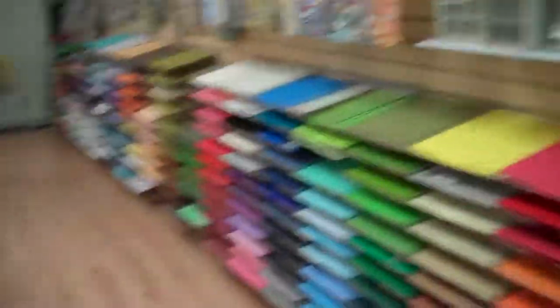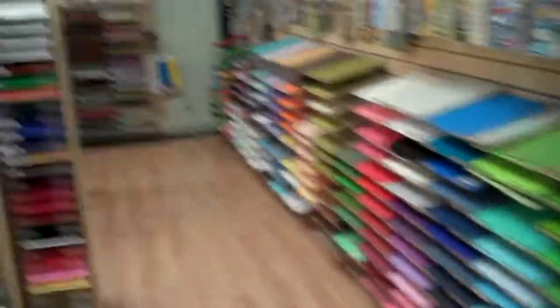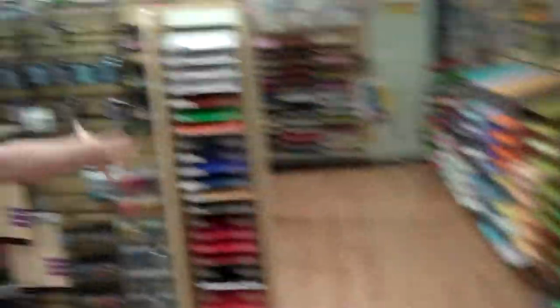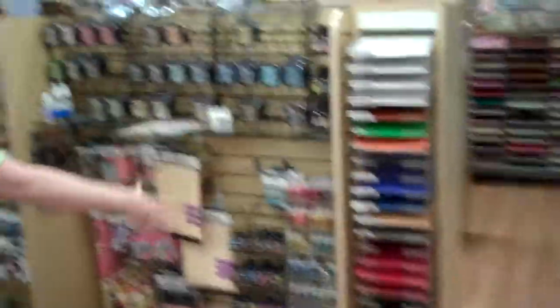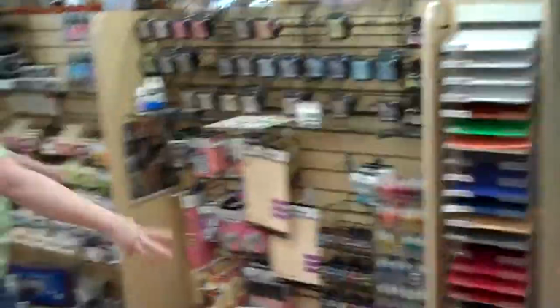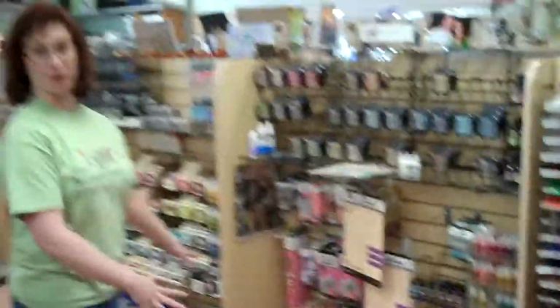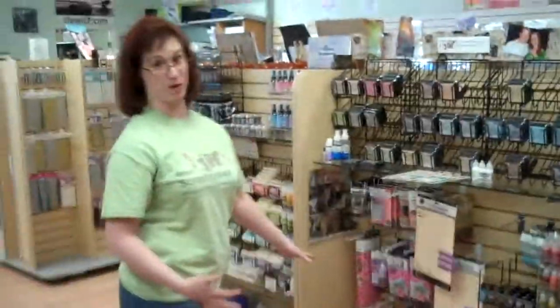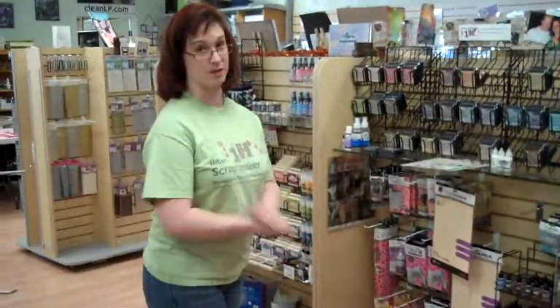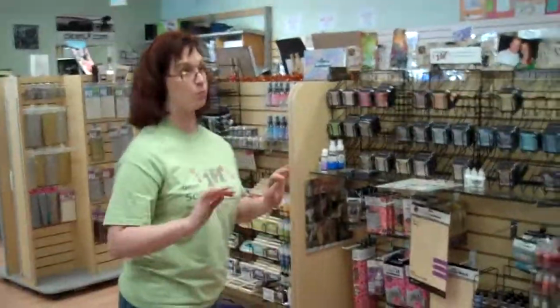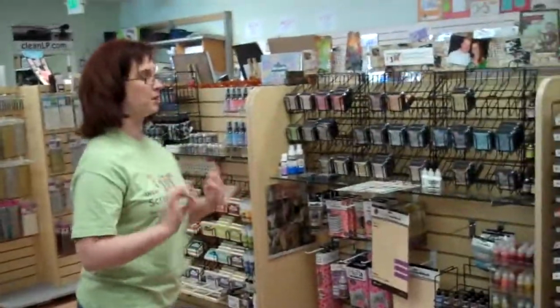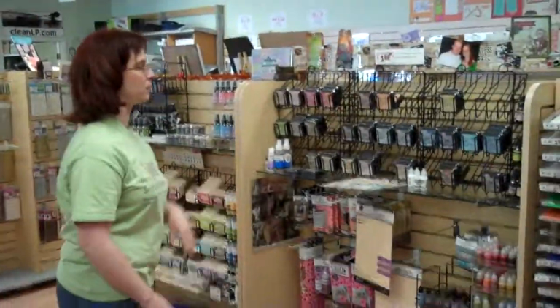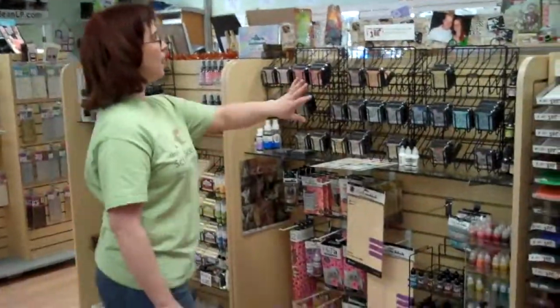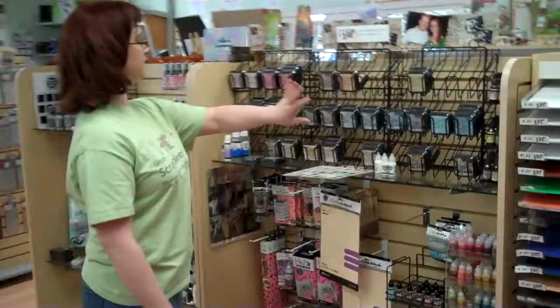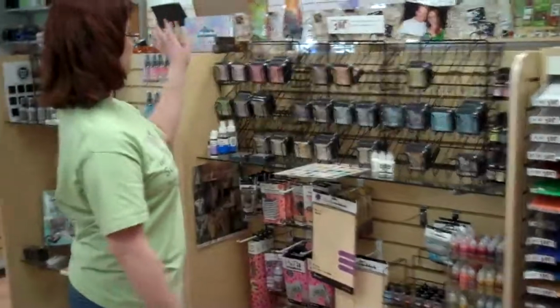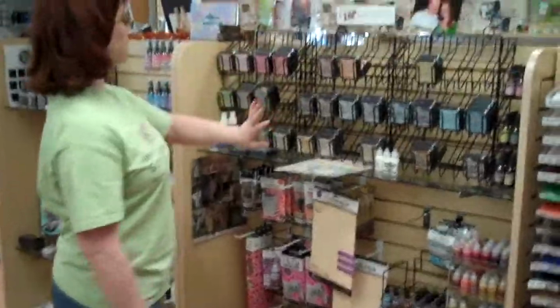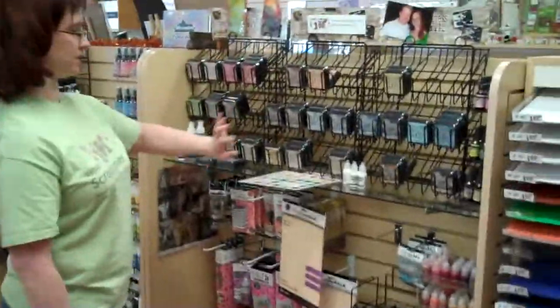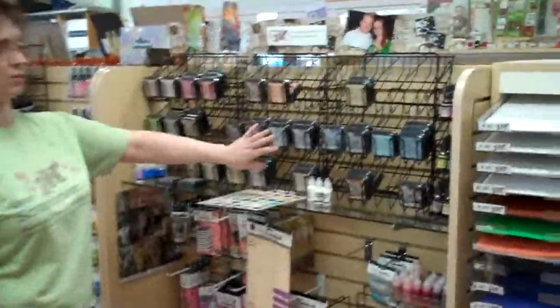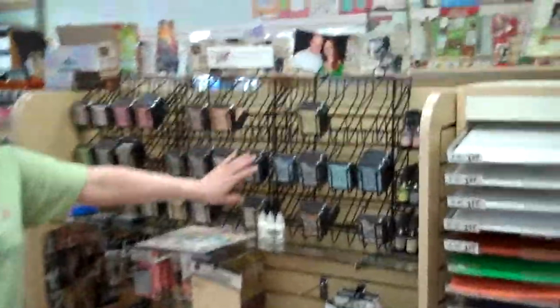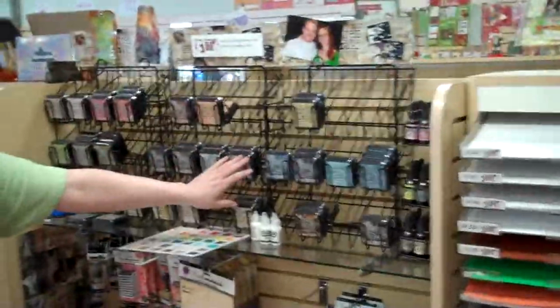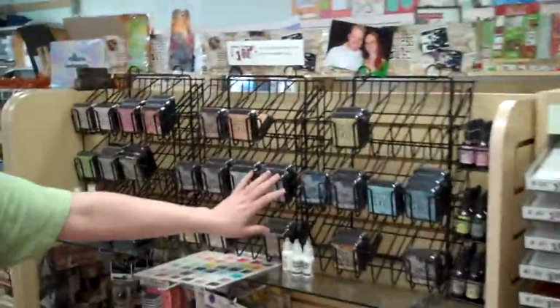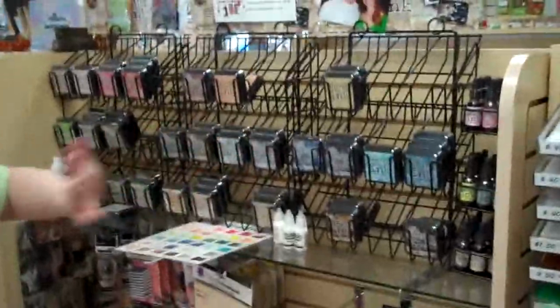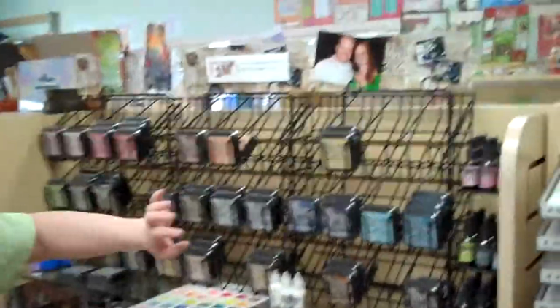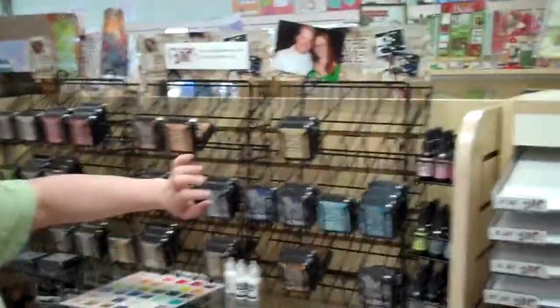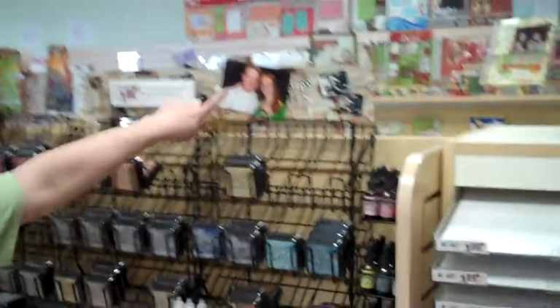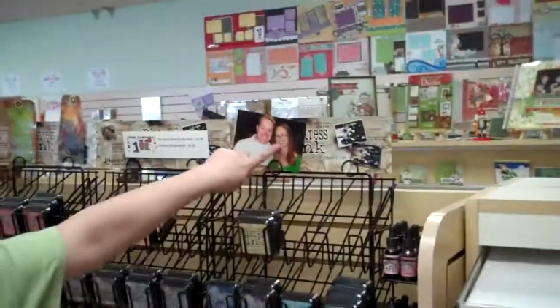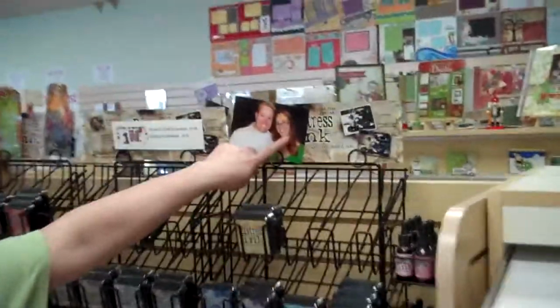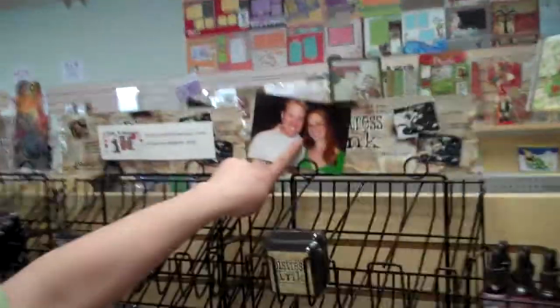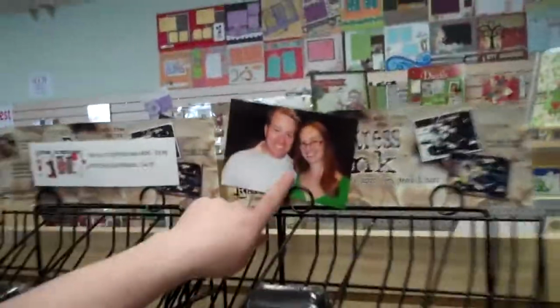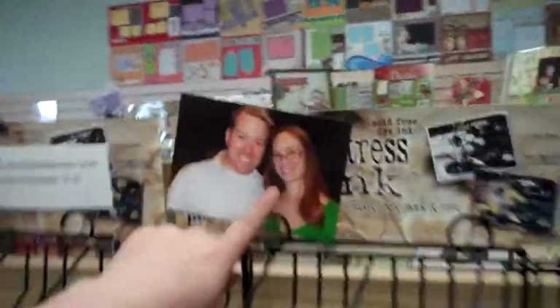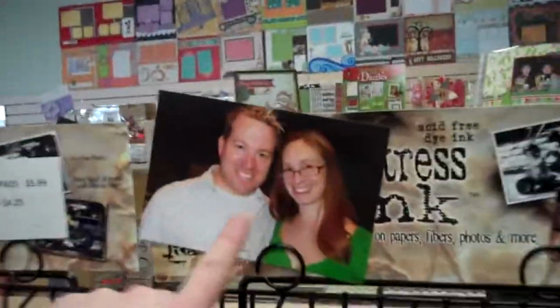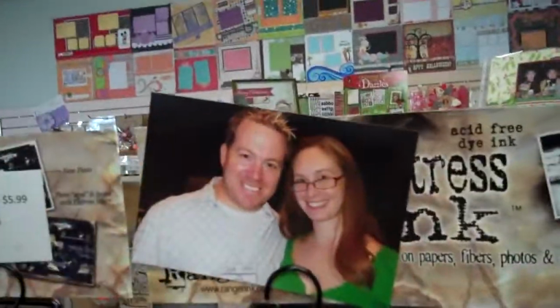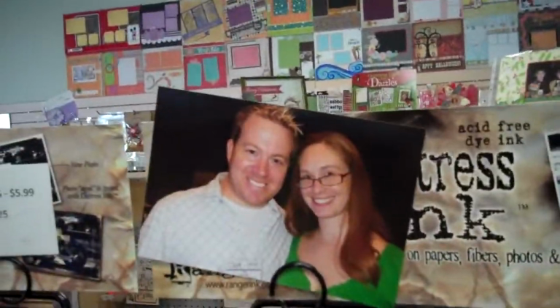Over here we've got quite a few products from Ranger because they are really popular. This is our Tim Holtz Distress Inks — as you can see, people love these. I've got another order going in on Monday, so no worries. That's me with Tim Holtz. Gotta love it.